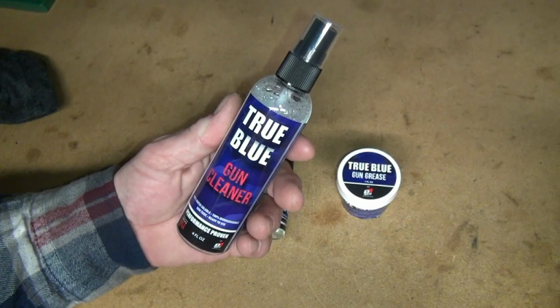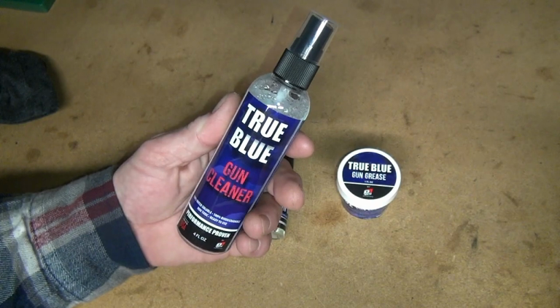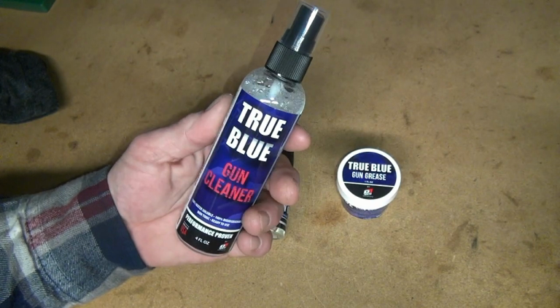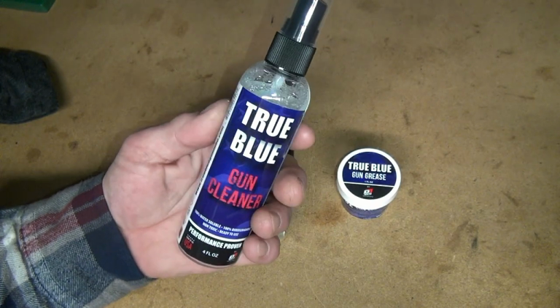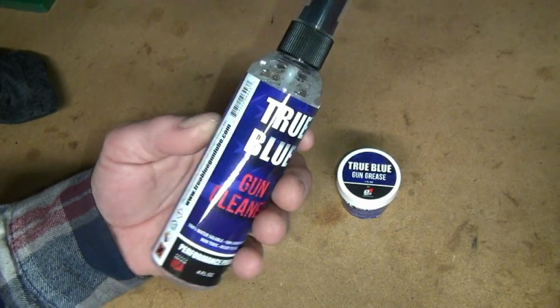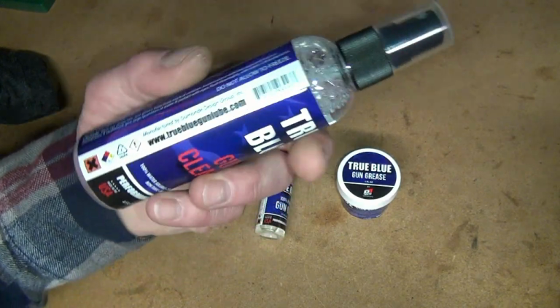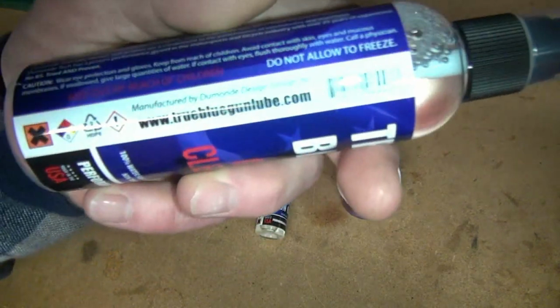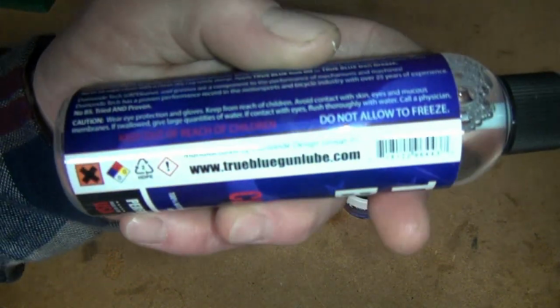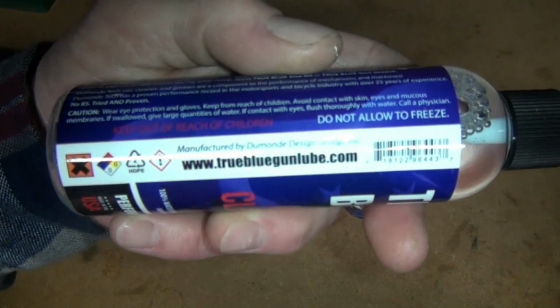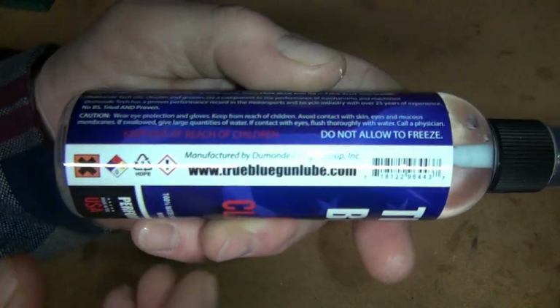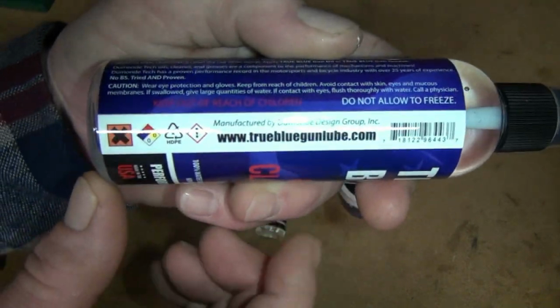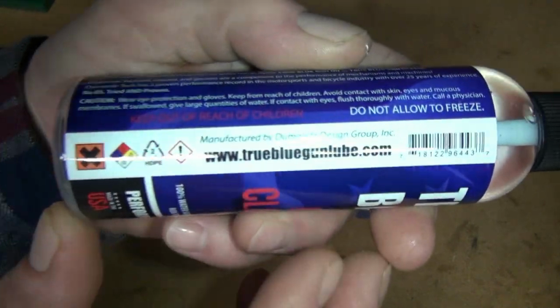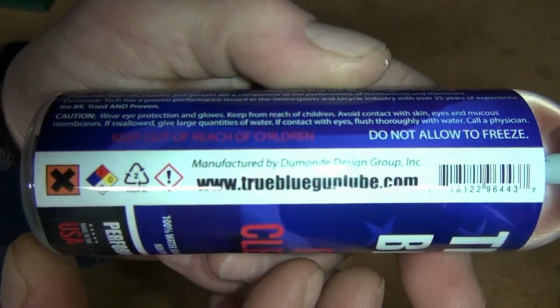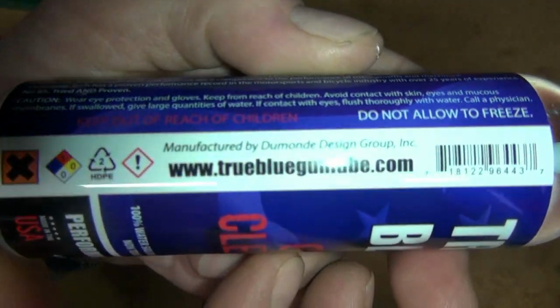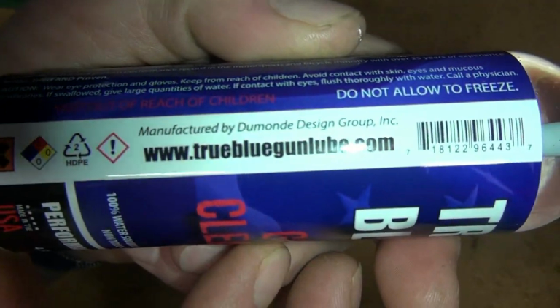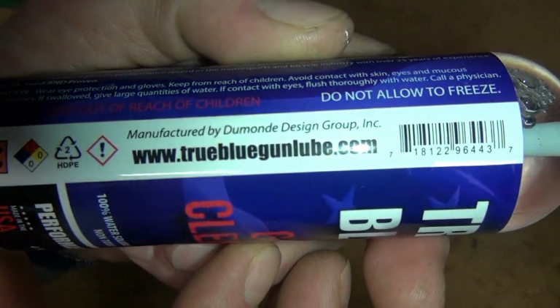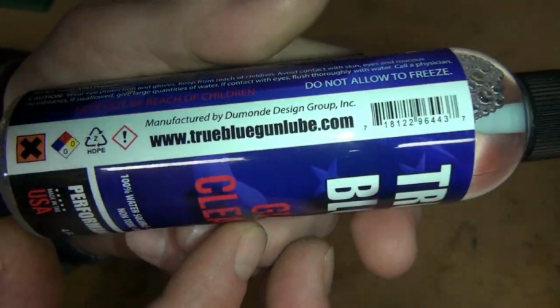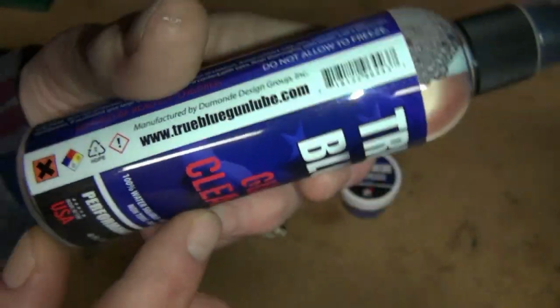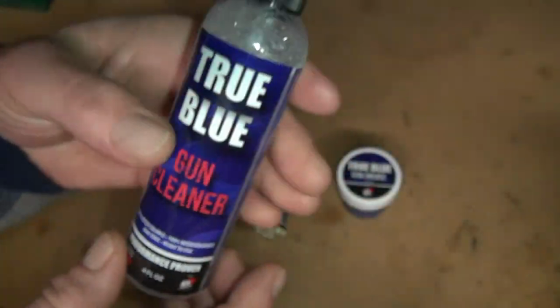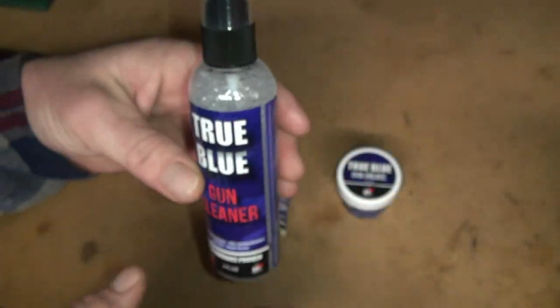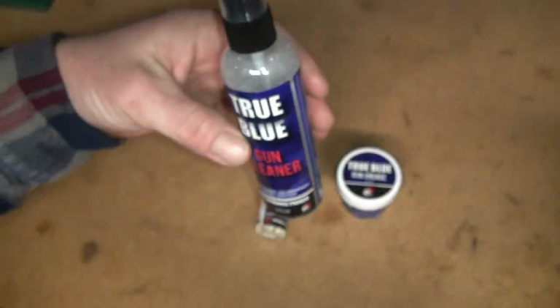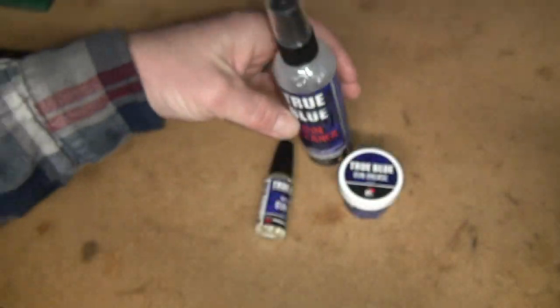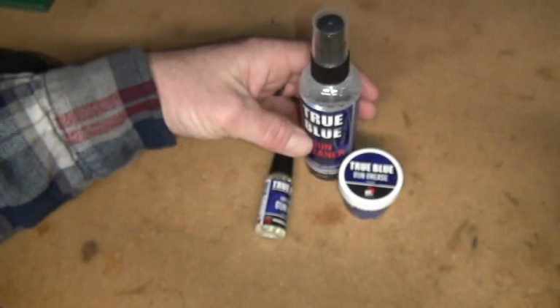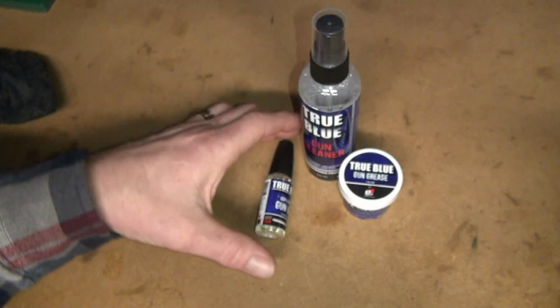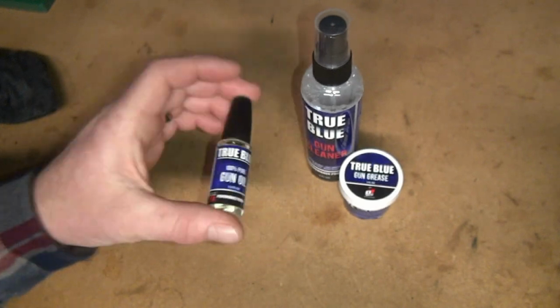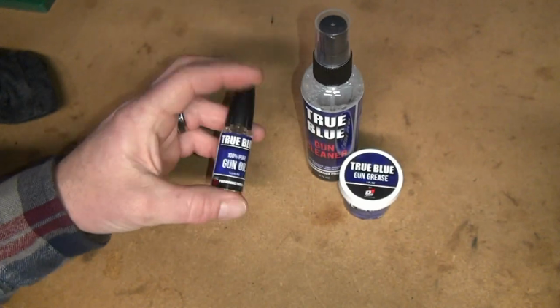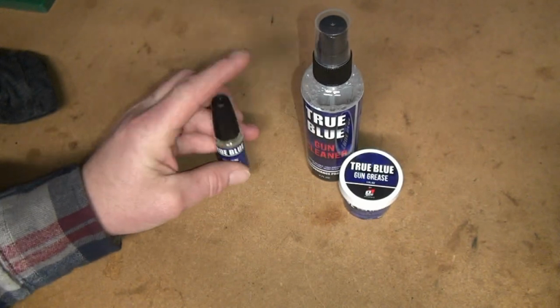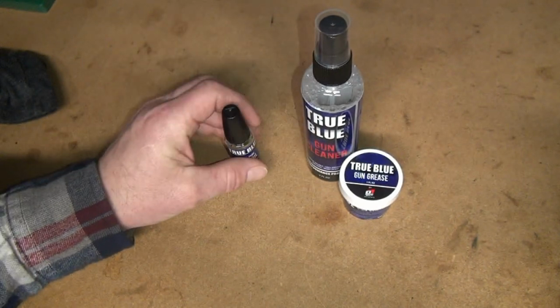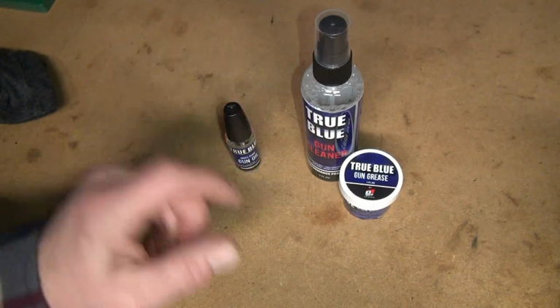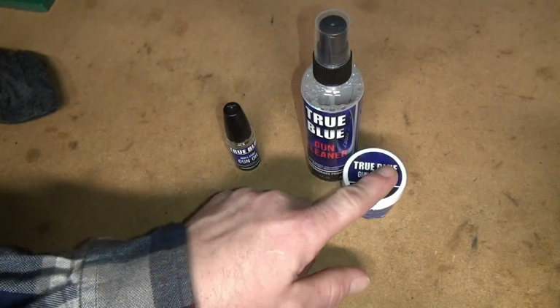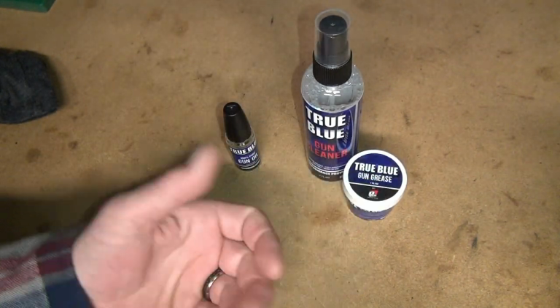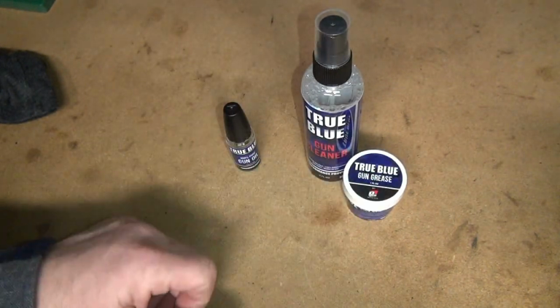So this is True Blue from DeMondTack. Now that's the cleaner, this is the oil, and then we have some grease.